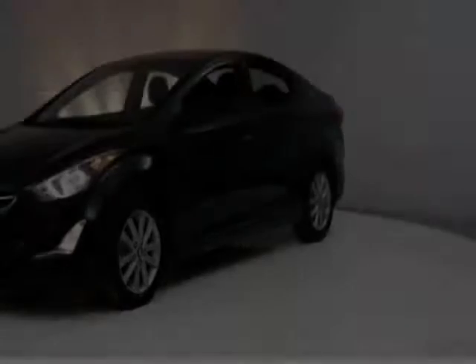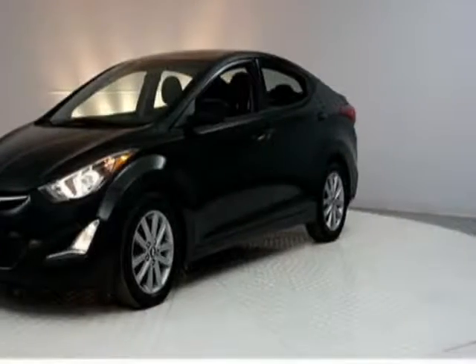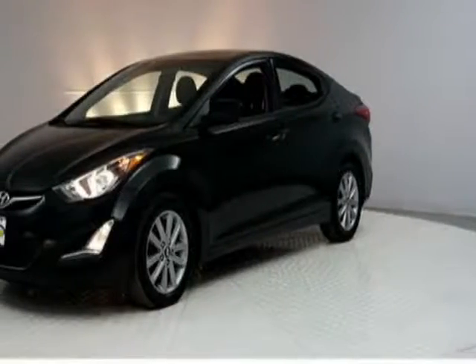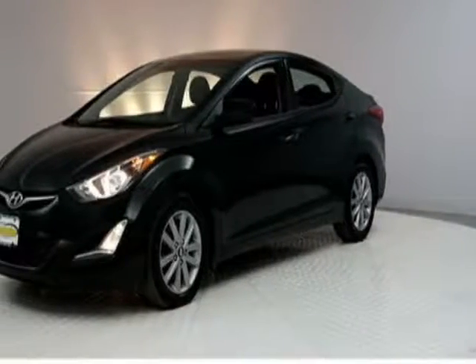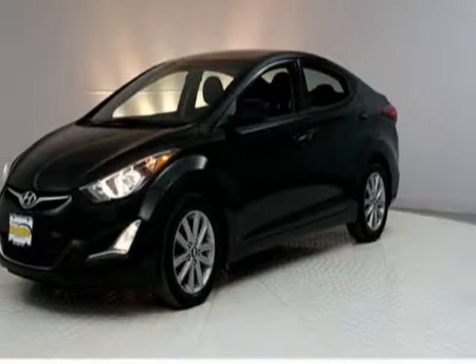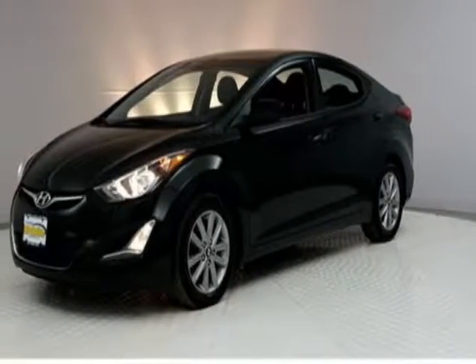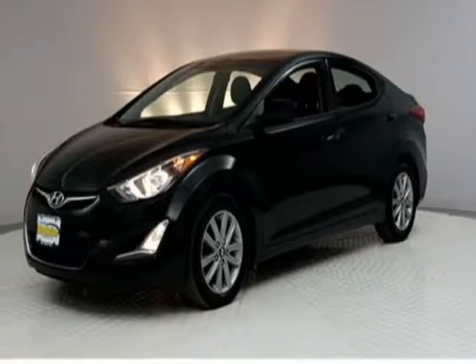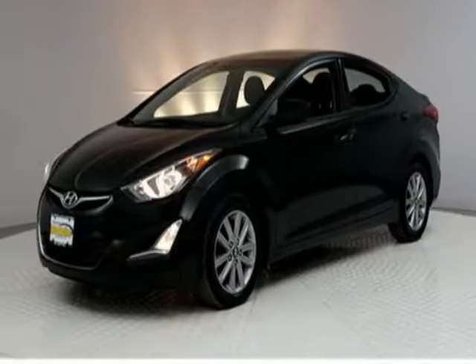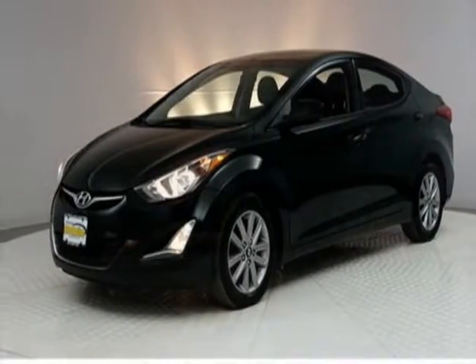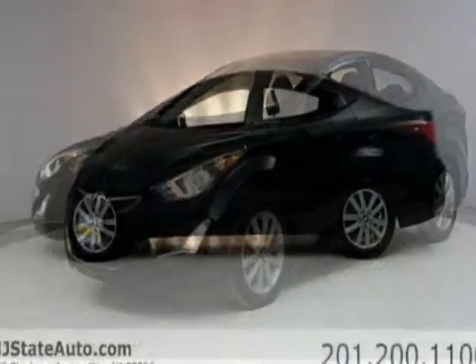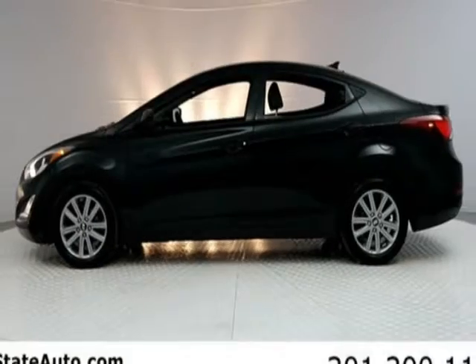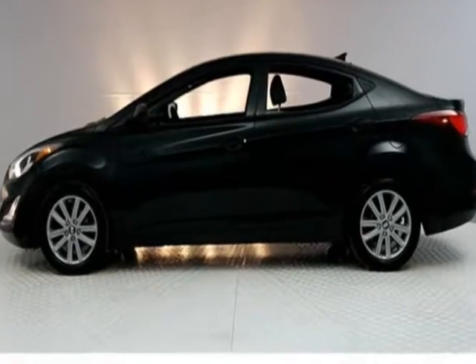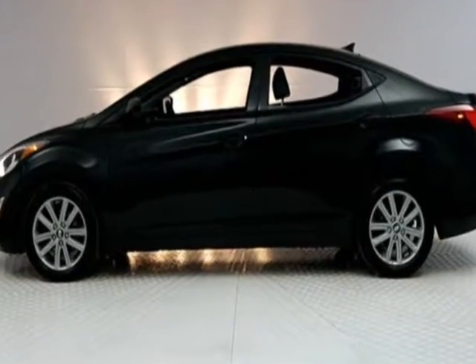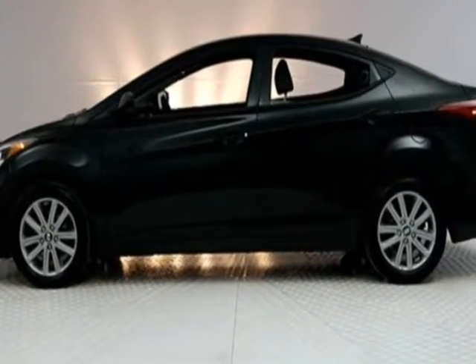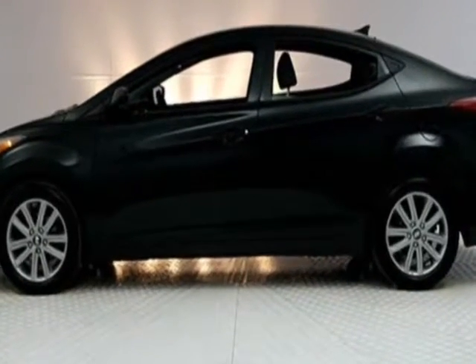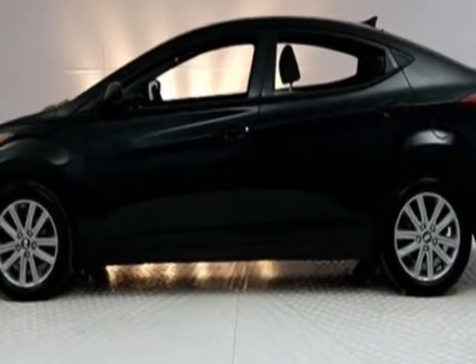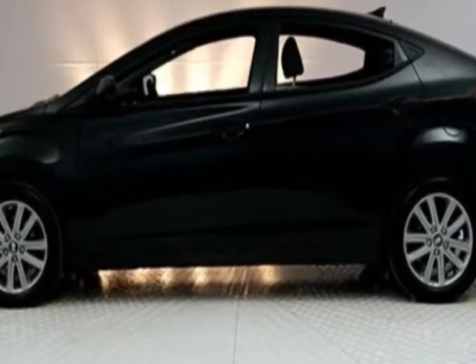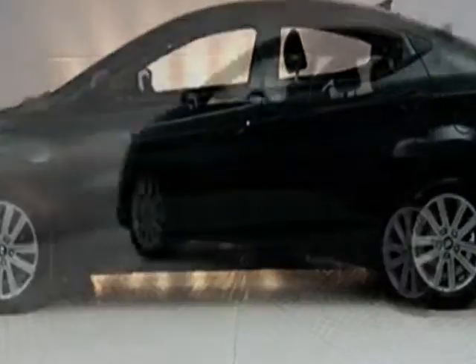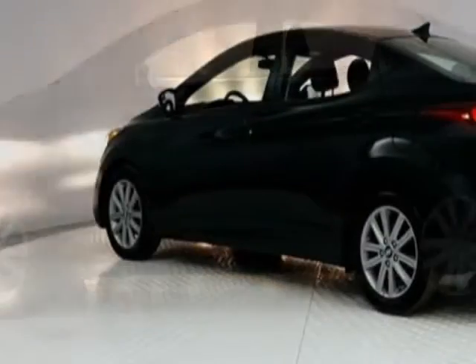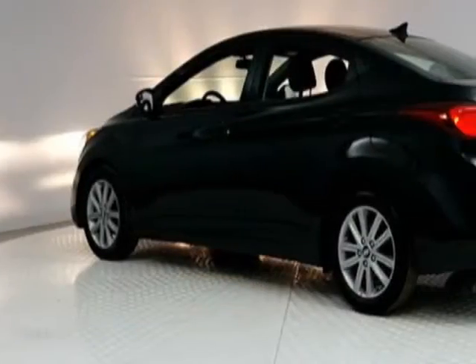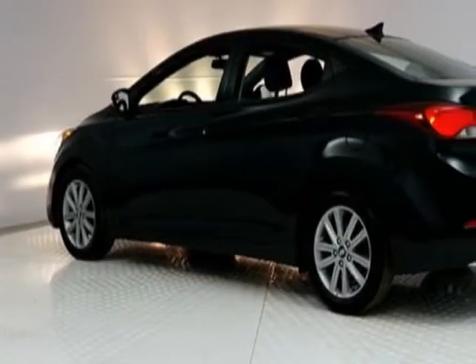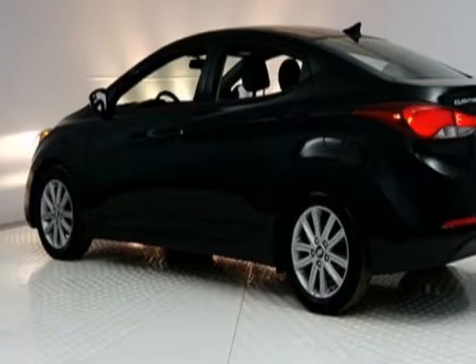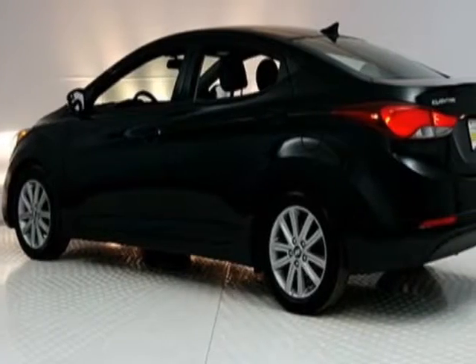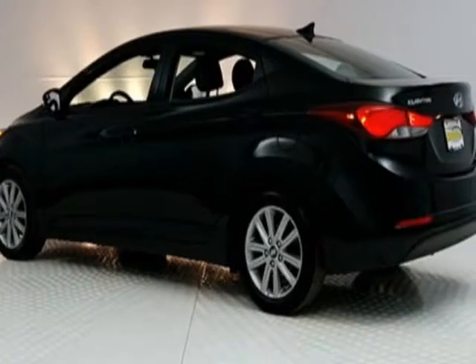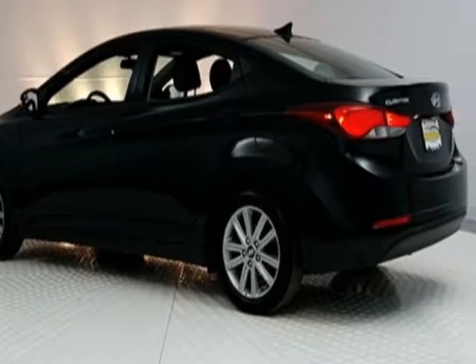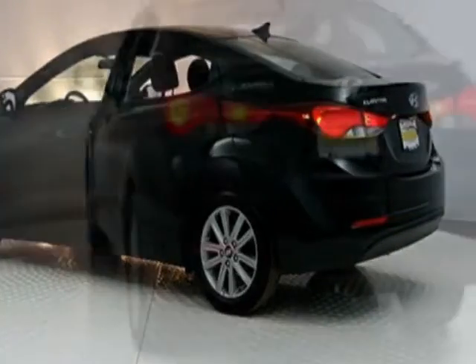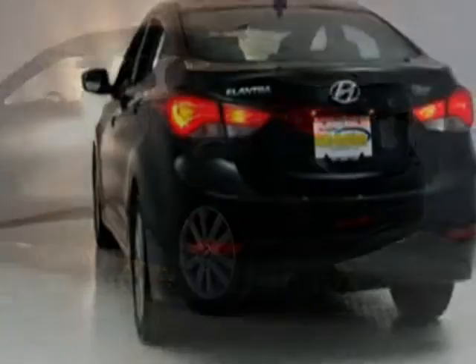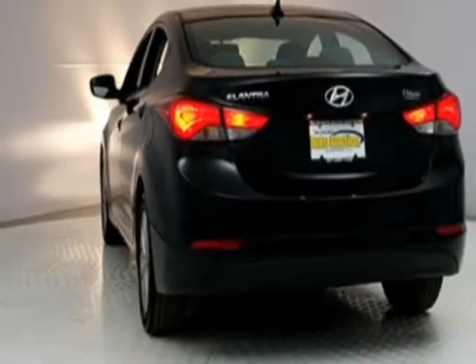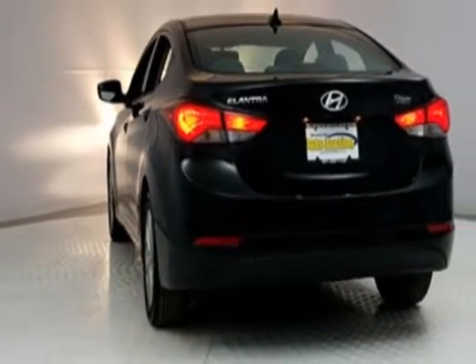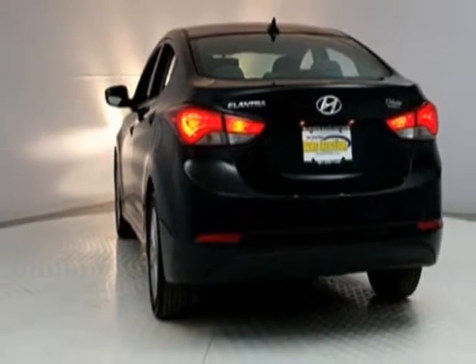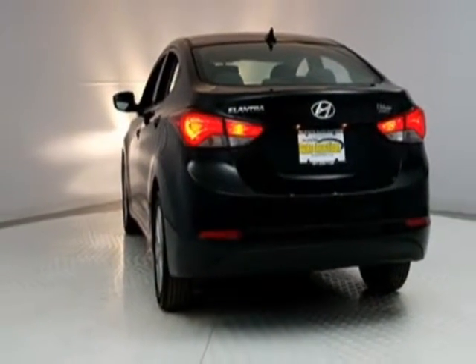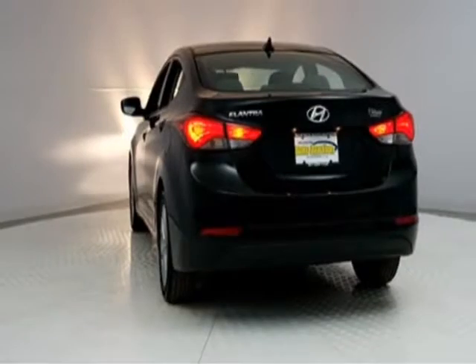Come take a look at this 2014 Hyundai Elantra. Carfax has certified this Elantra as having one owner. This Elantra has just under 41,500 miles. For your protection, this vehicle has an extended warranty.